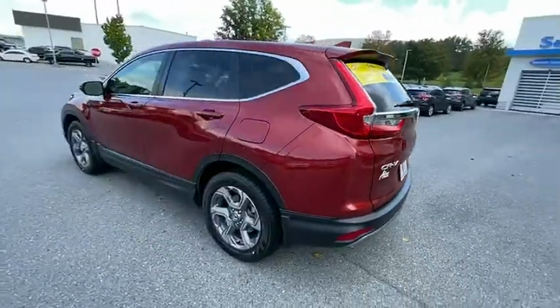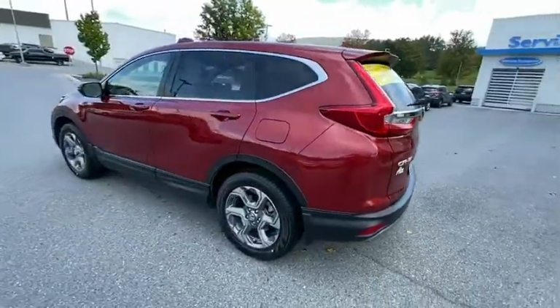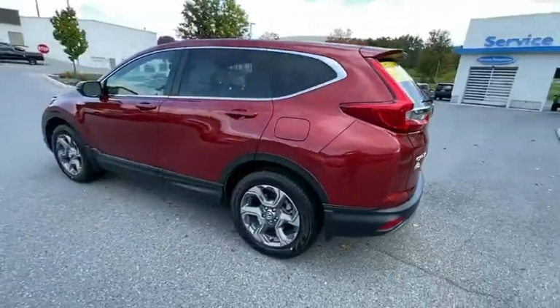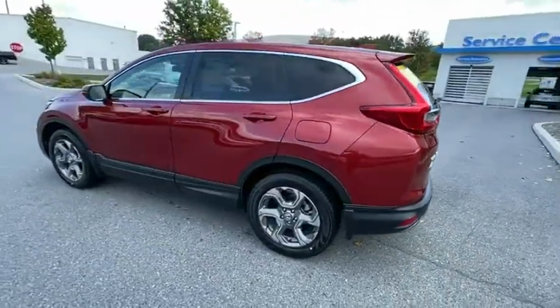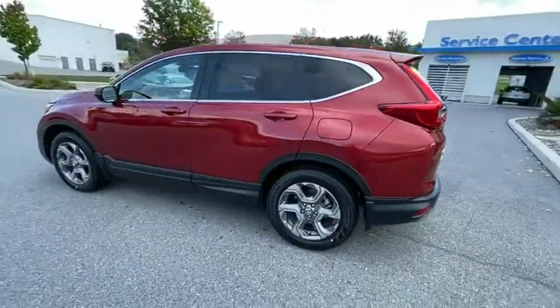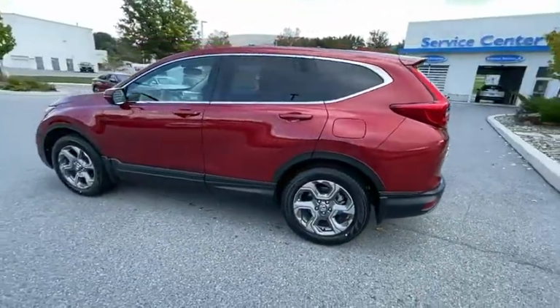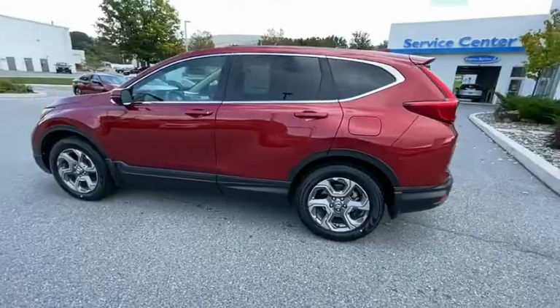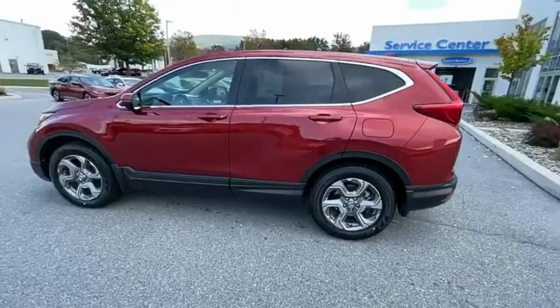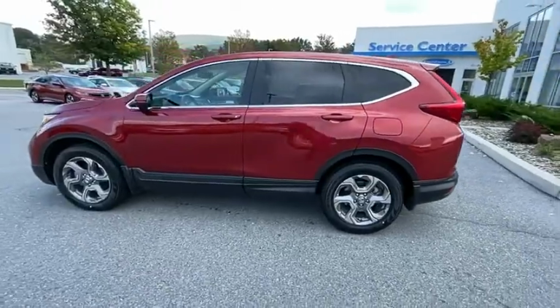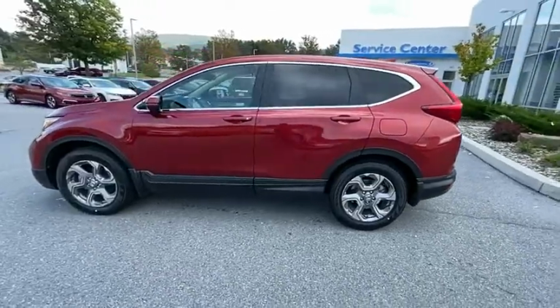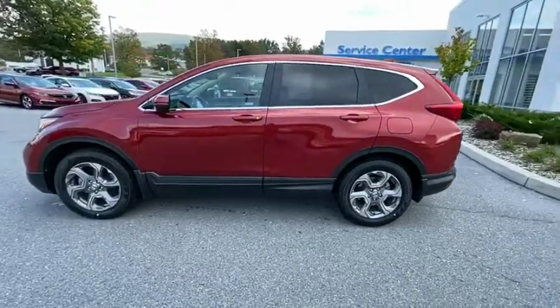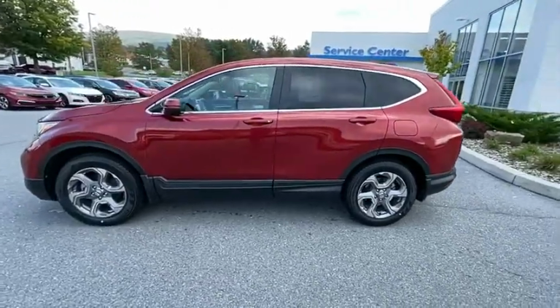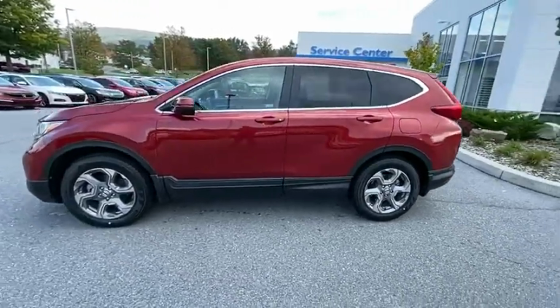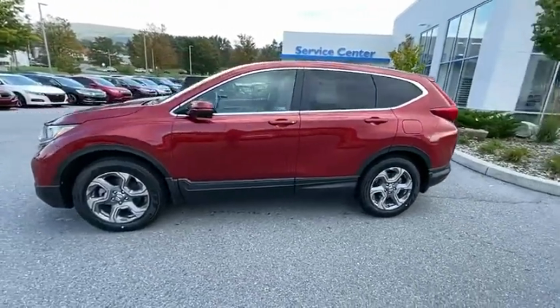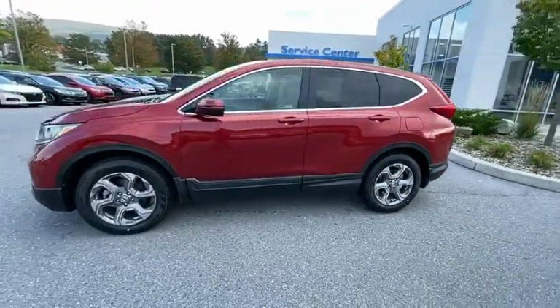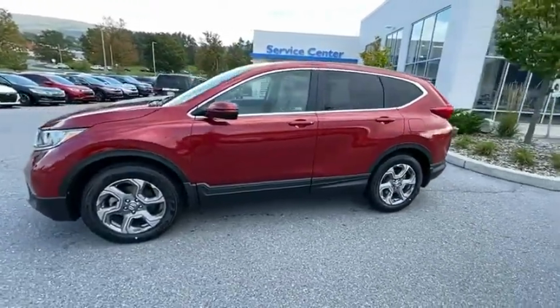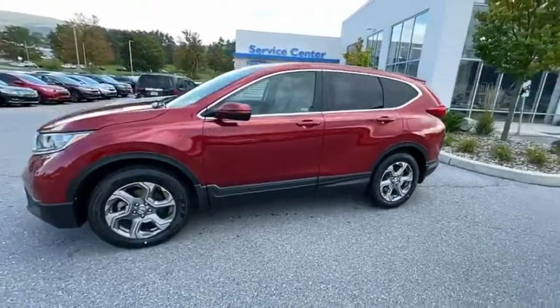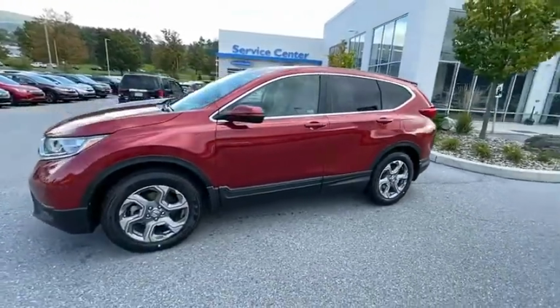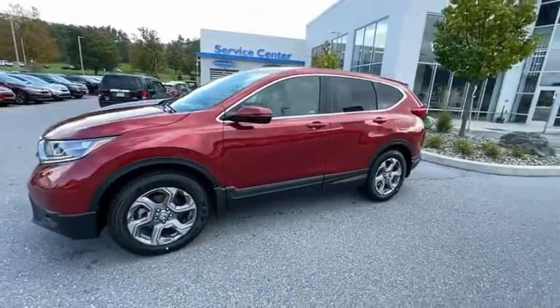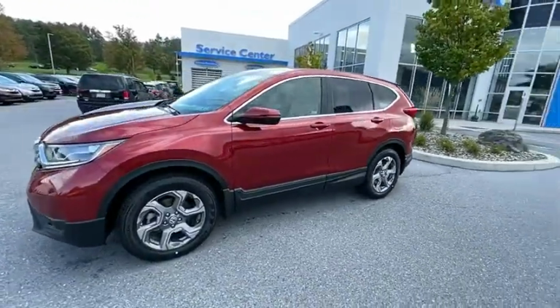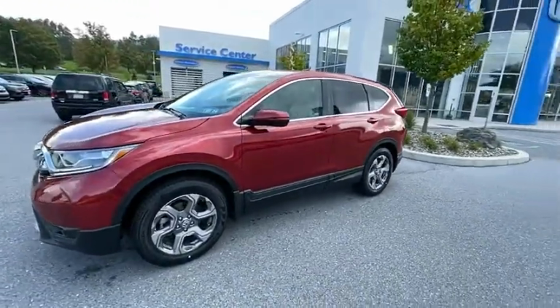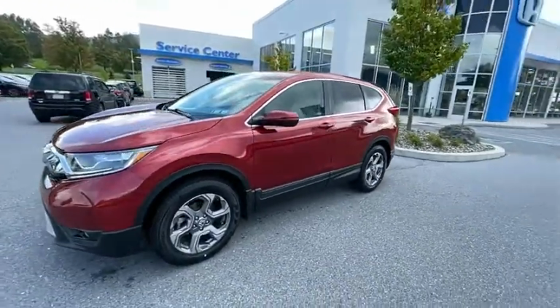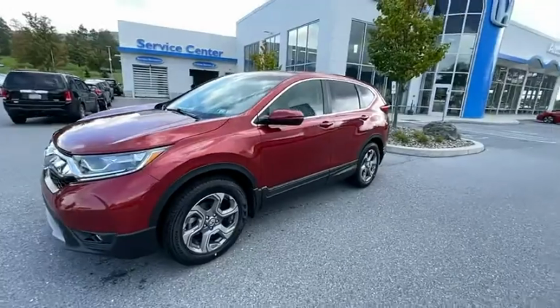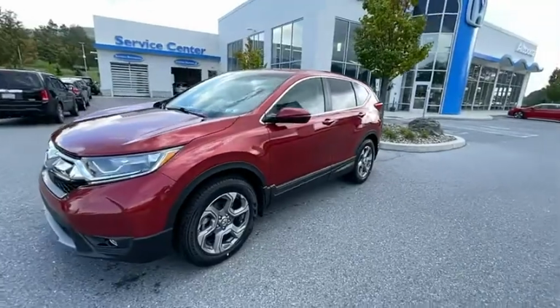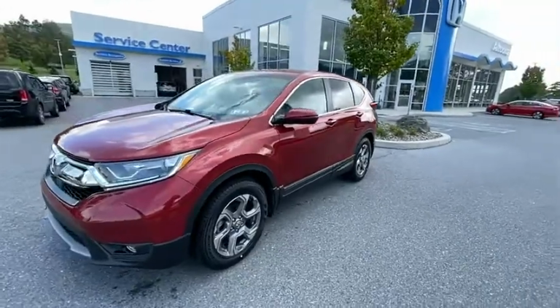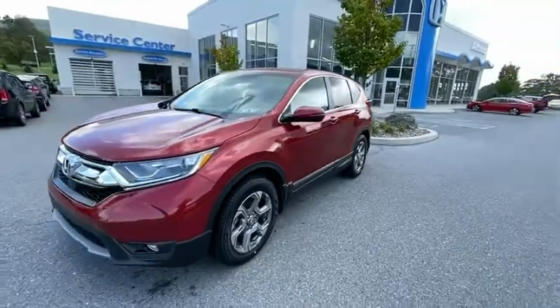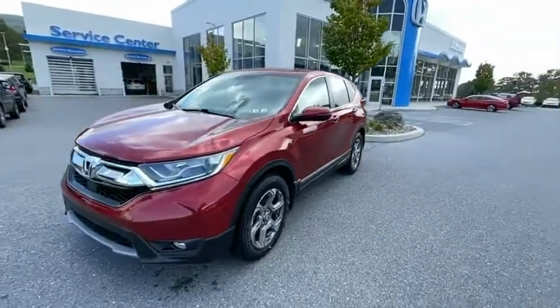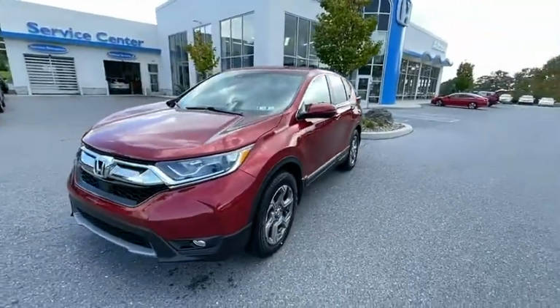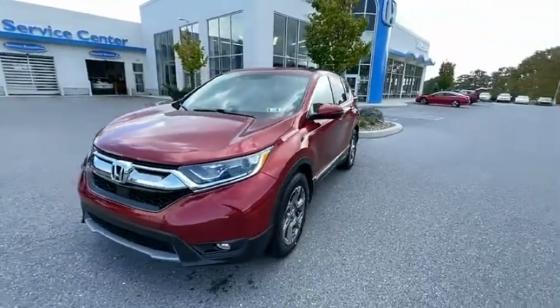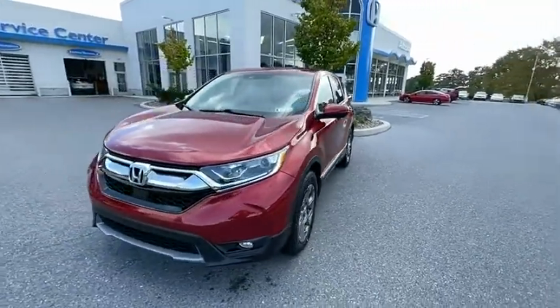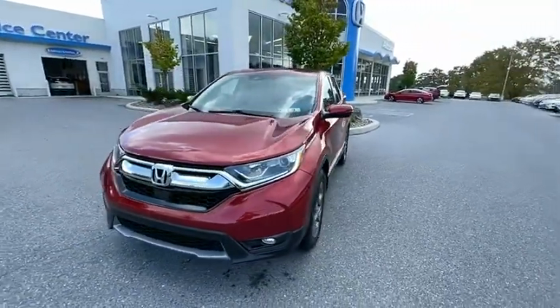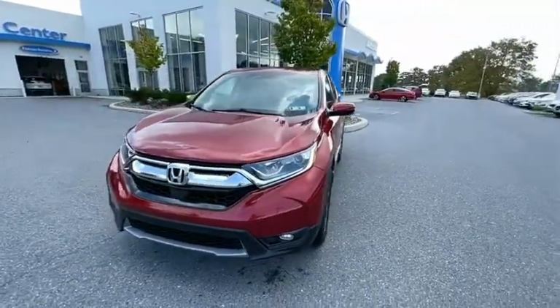Power liftgate, power passenger seat, traction control, dual airbags, one owner, alloy wheels, power steering, four-wheel disc brakes, eight speakers, security system.